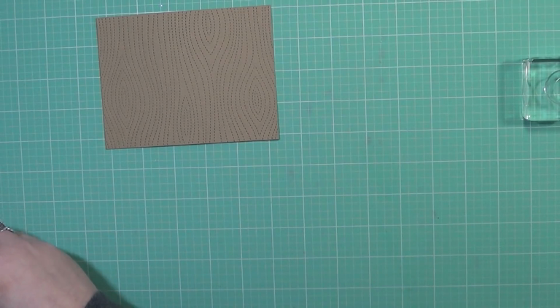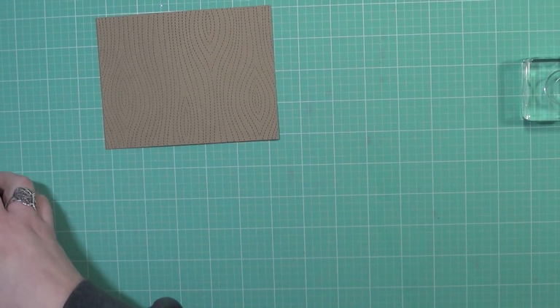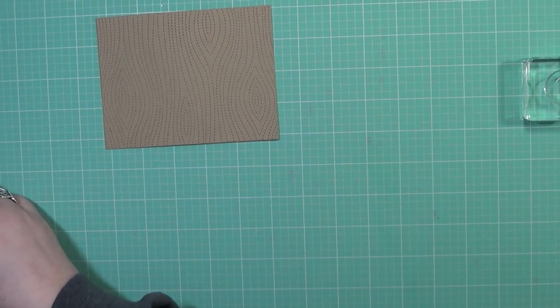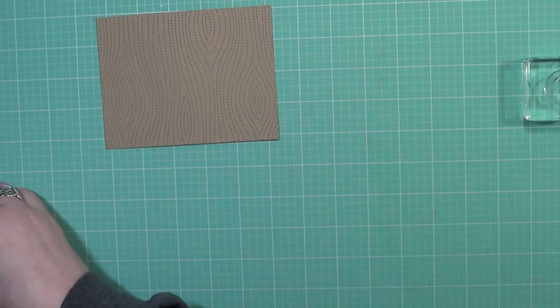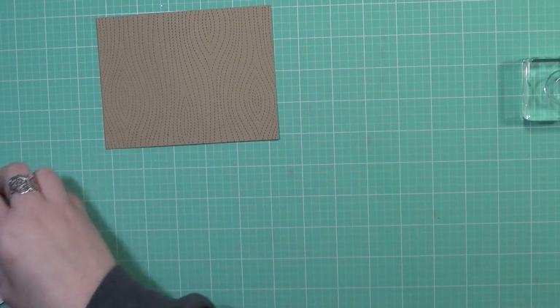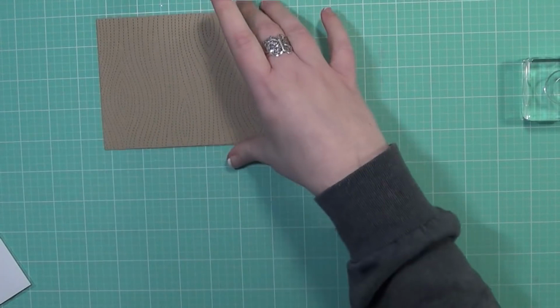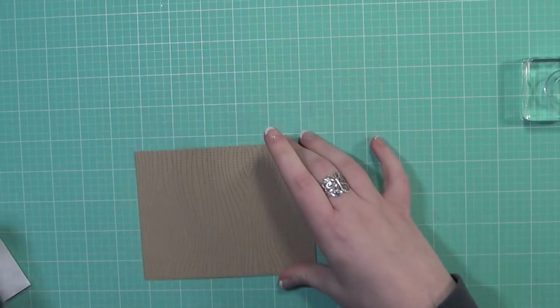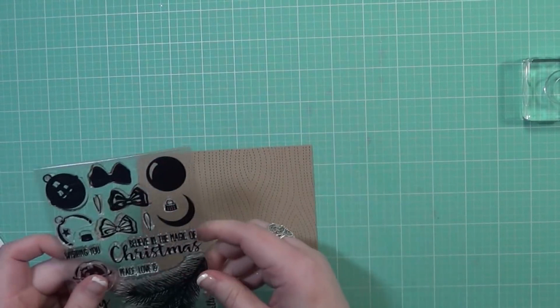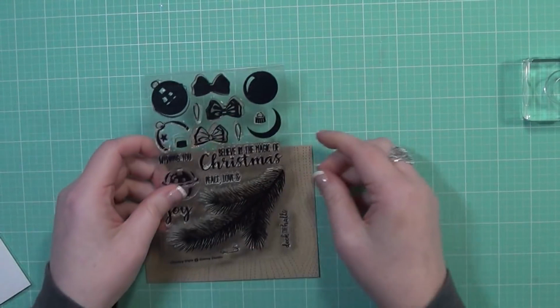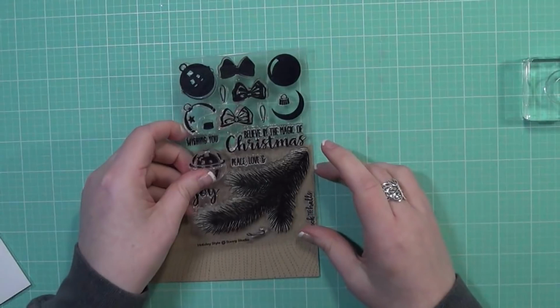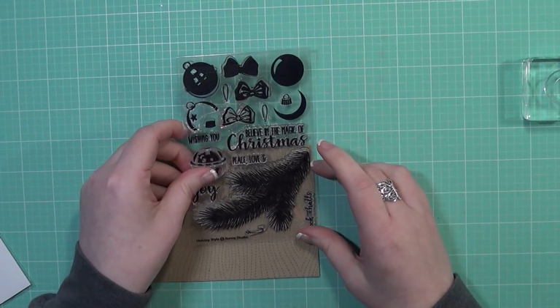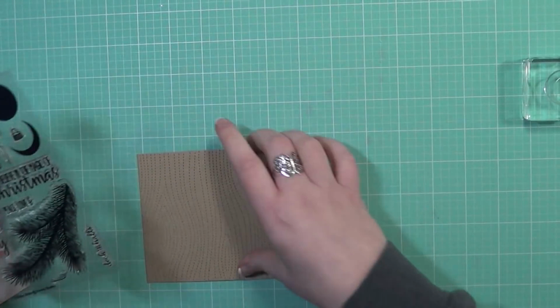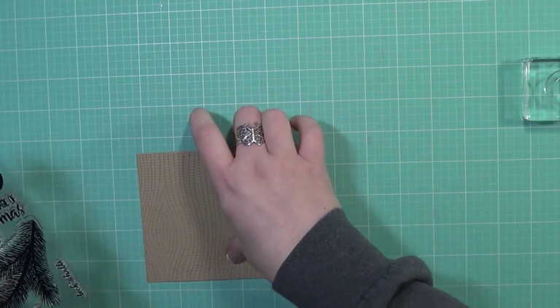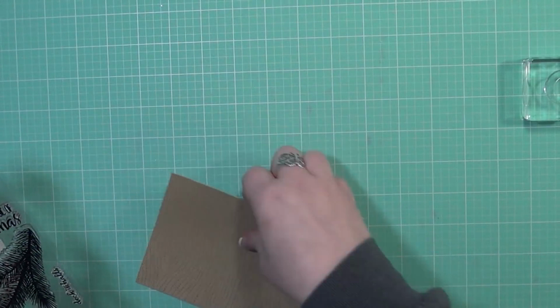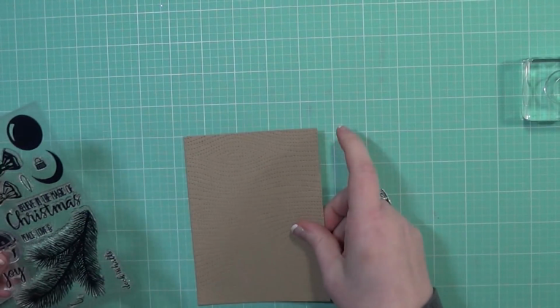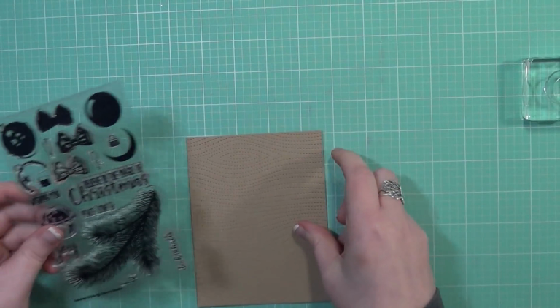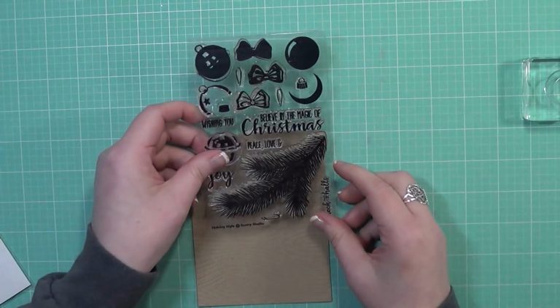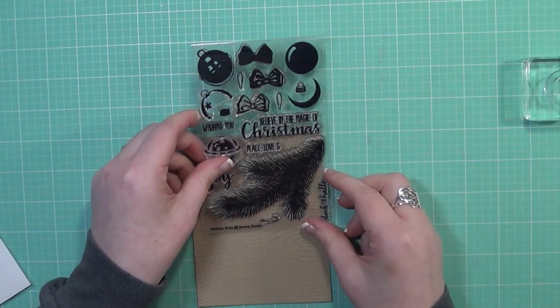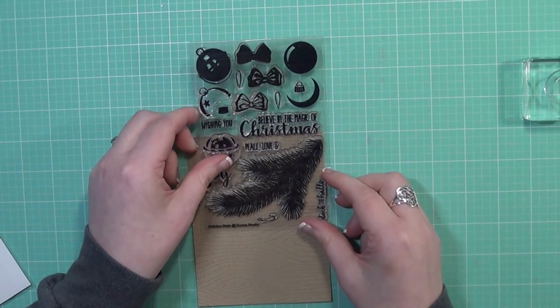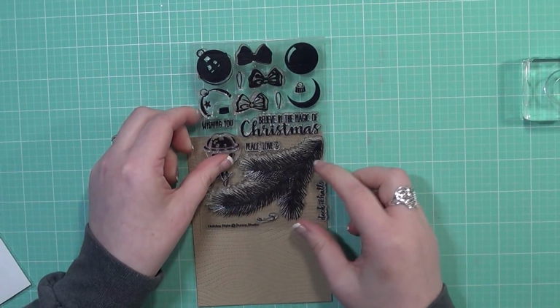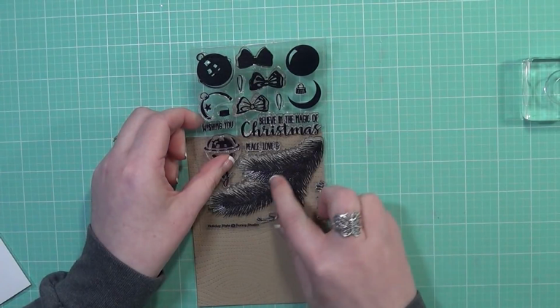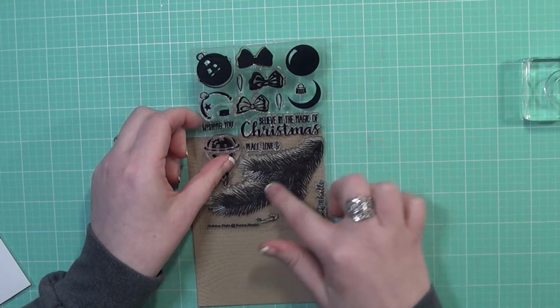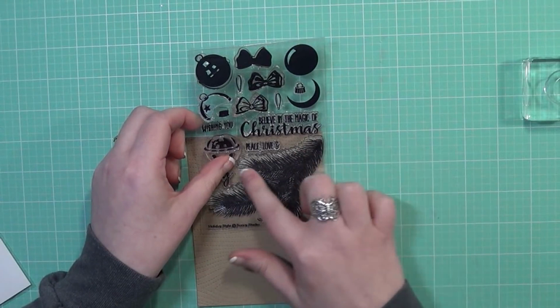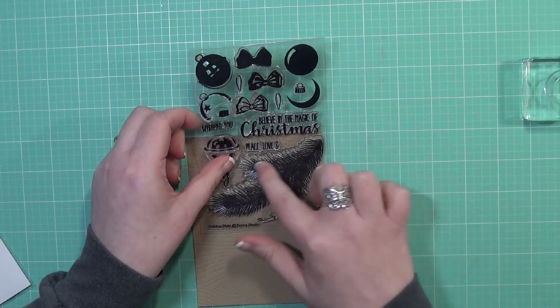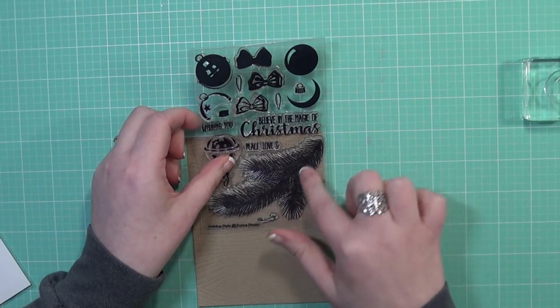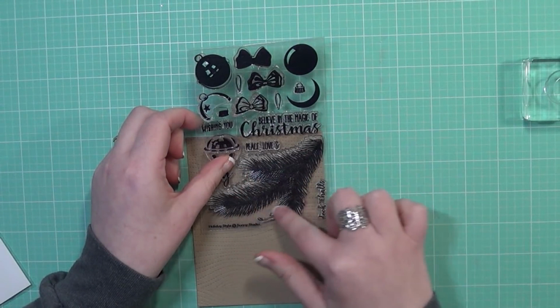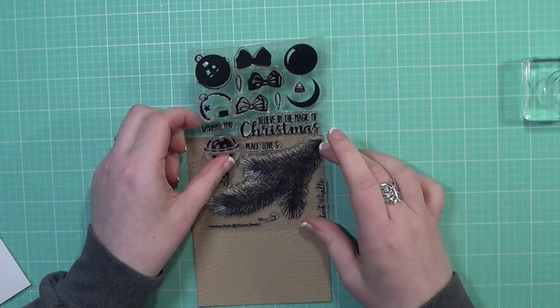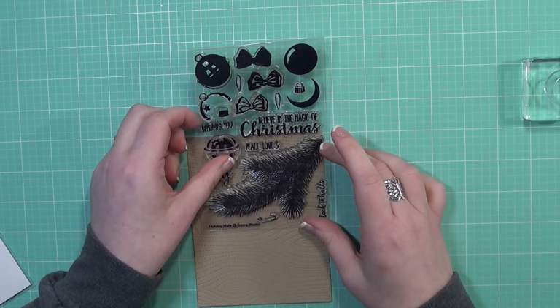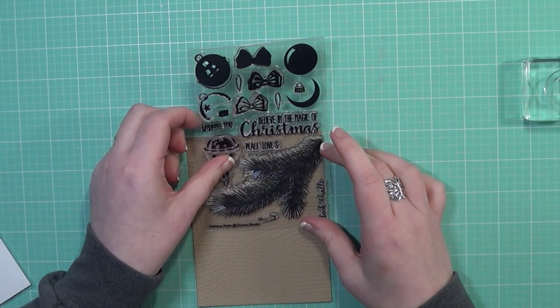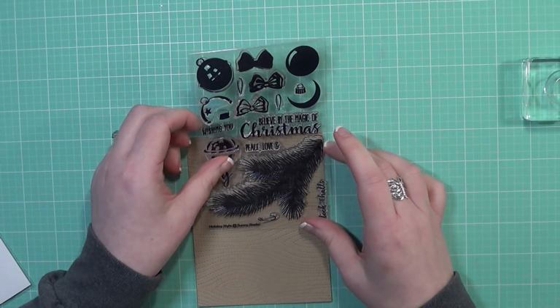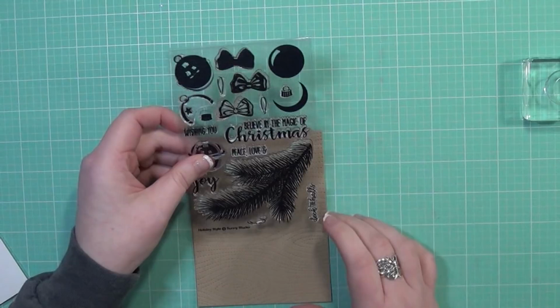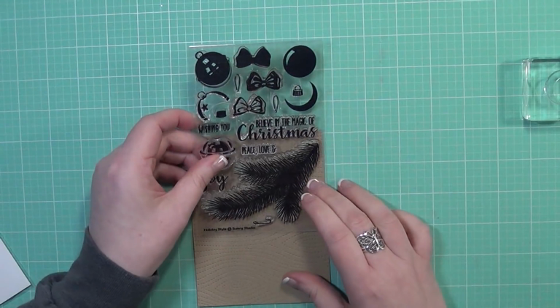Then I'm going to get out this older stamp set. This is from Sunny Studio — it is called Holiday Style. It was released last year and was one of the popular ones, but I didn't feel like I got enough use out of it, so I wanted to get it back out for this year.